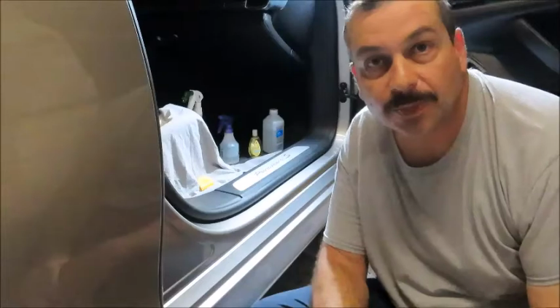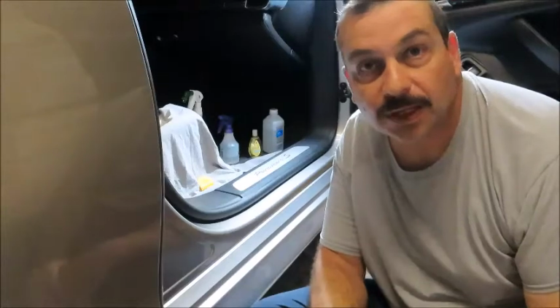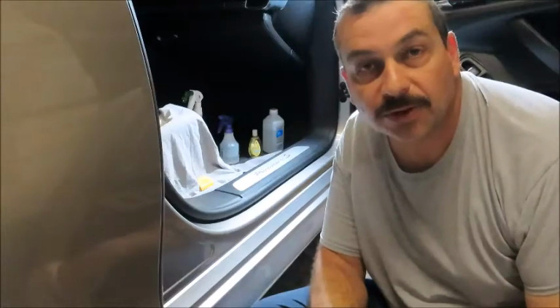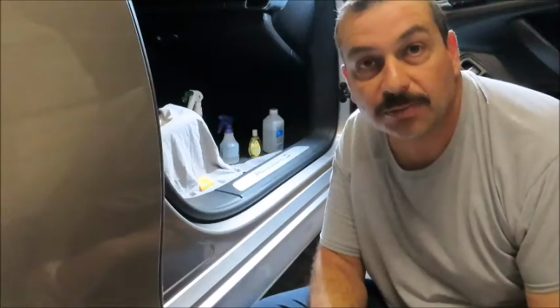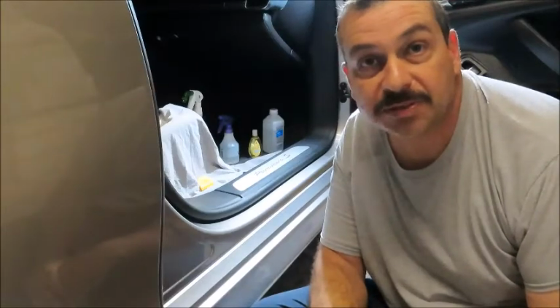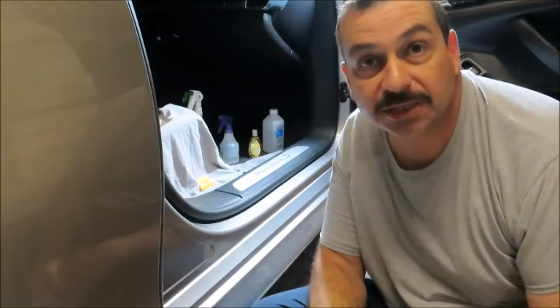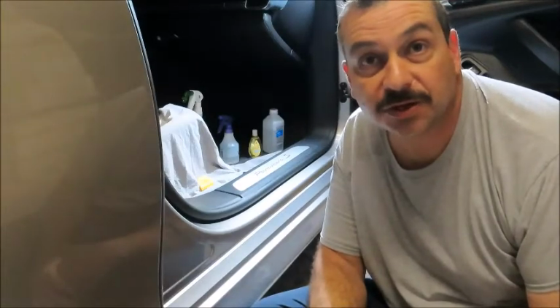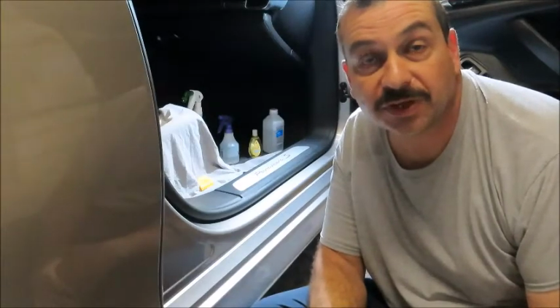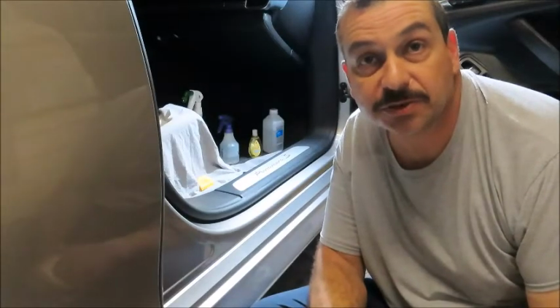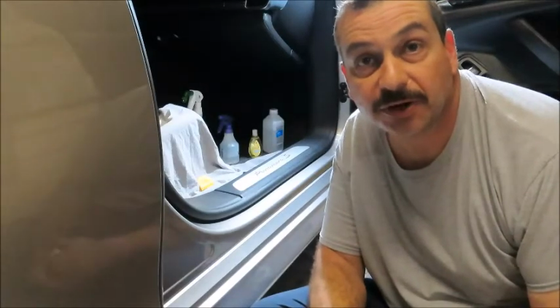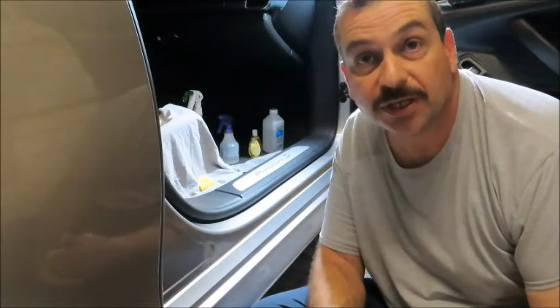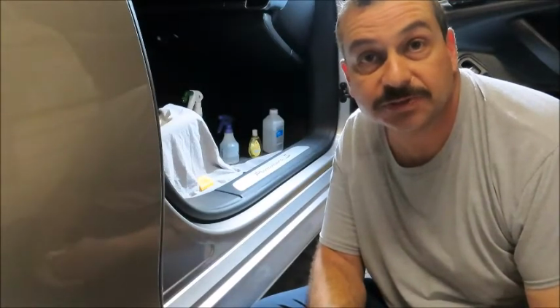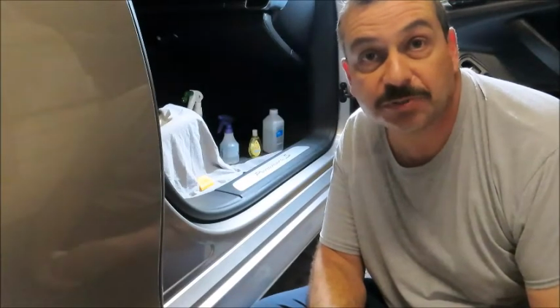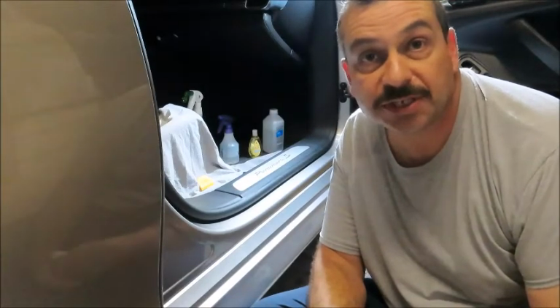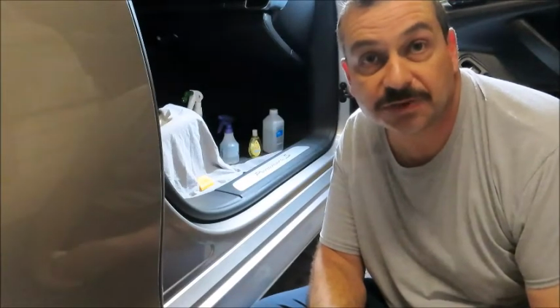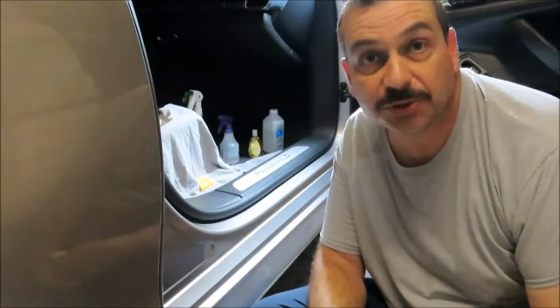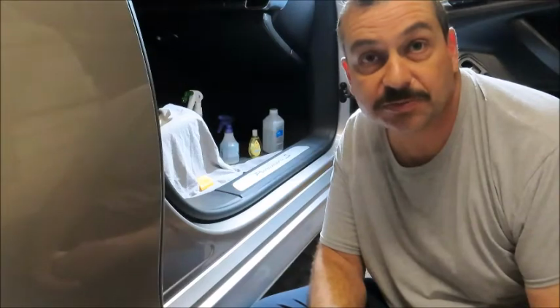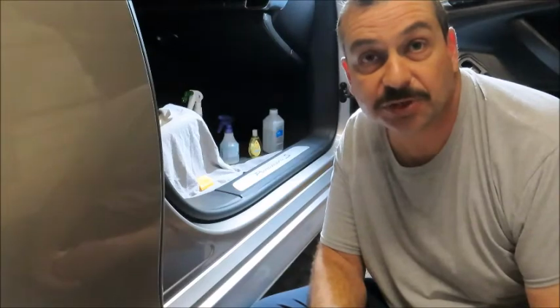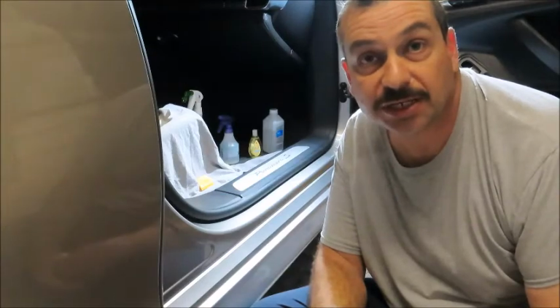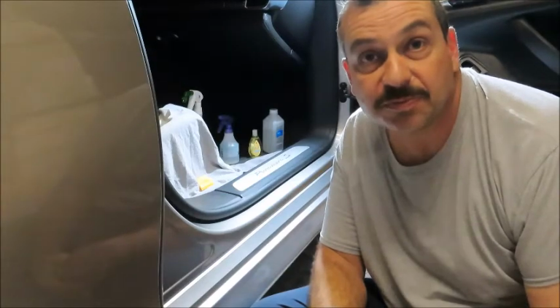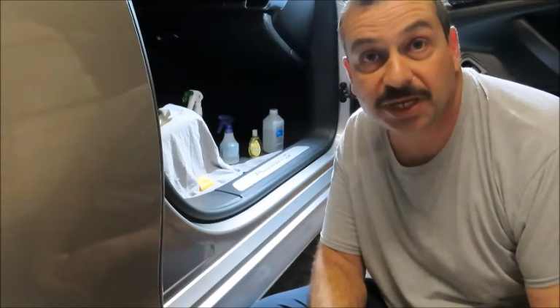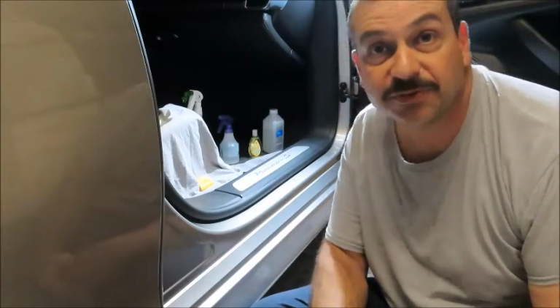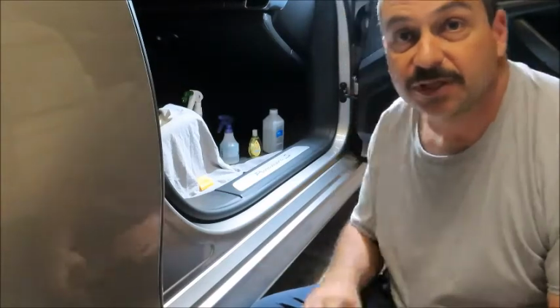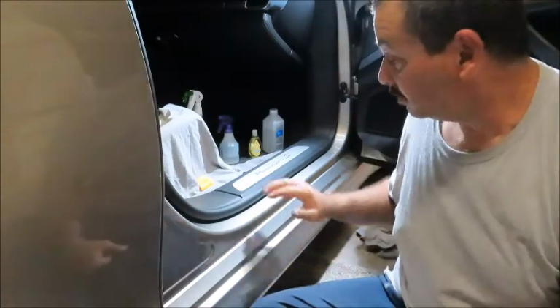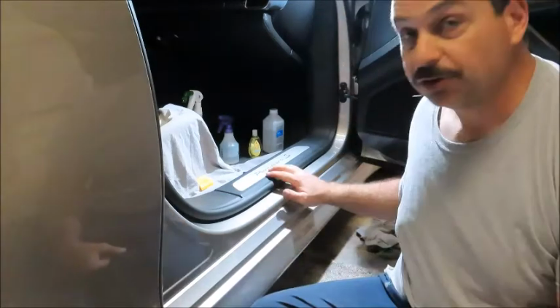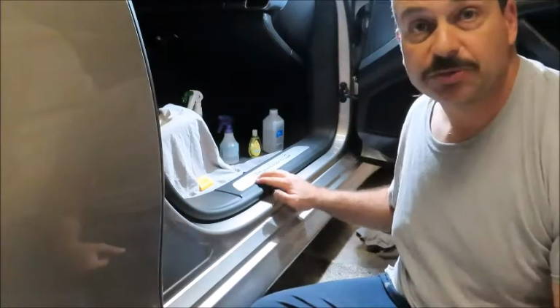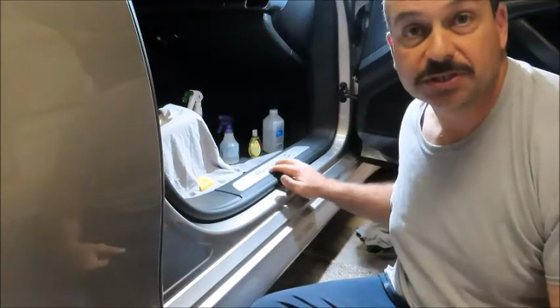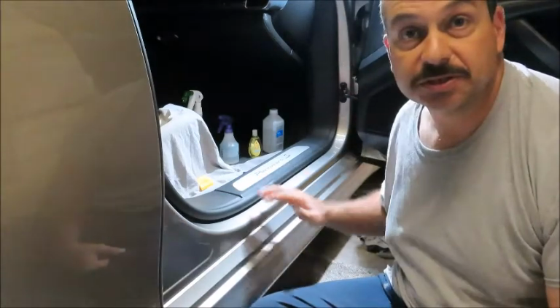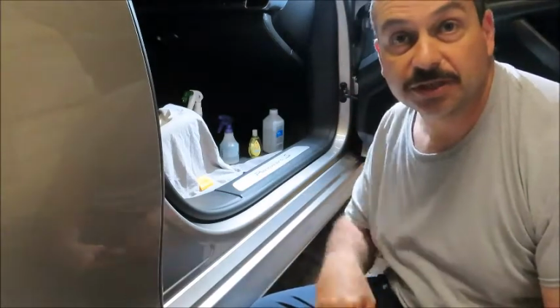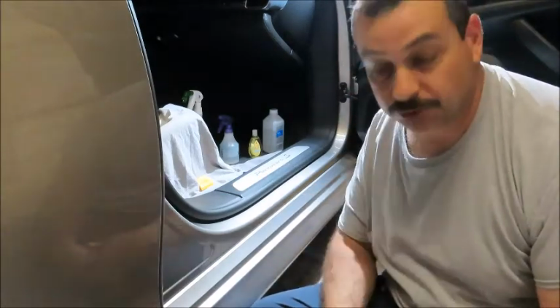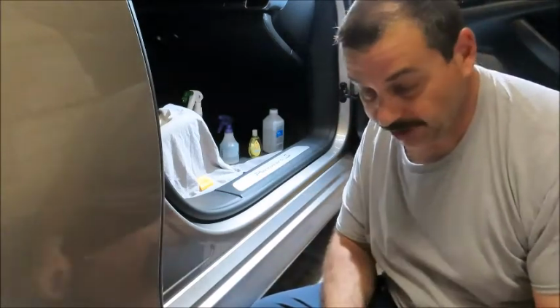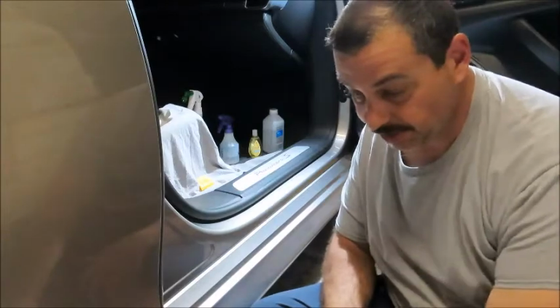Hello, my name is Mike and this is the home of Guns and Horsepower. Thanks for joining me for today's video where I attempt to put PPF on my aluminum door sills on the Porsche Panamera.